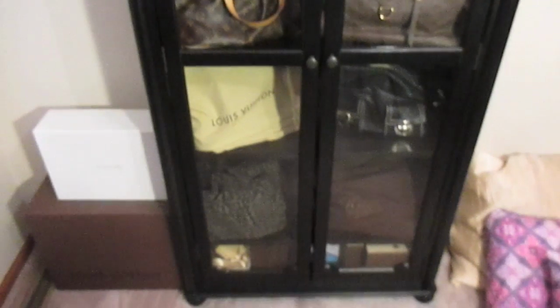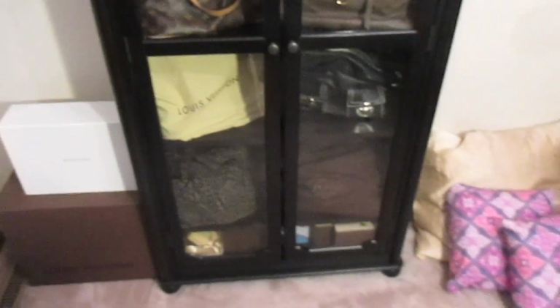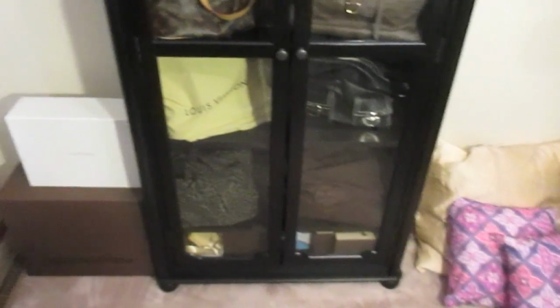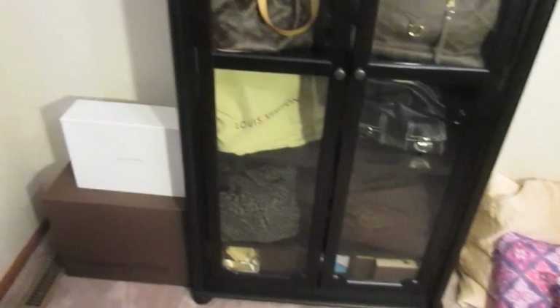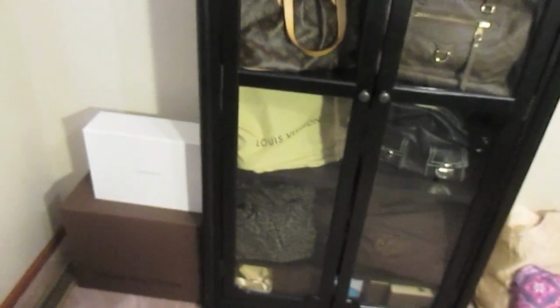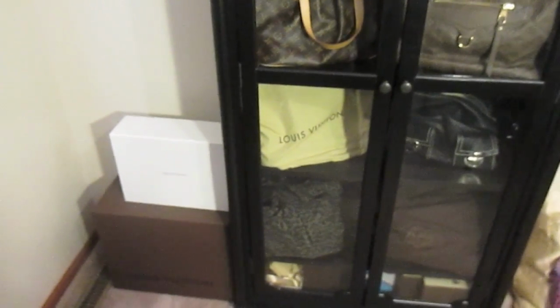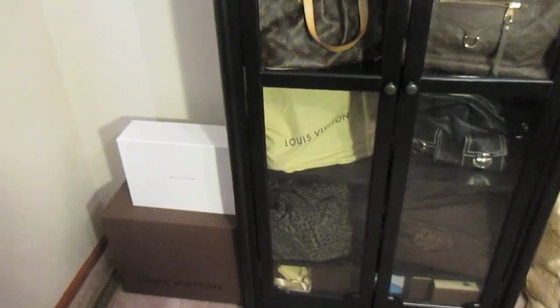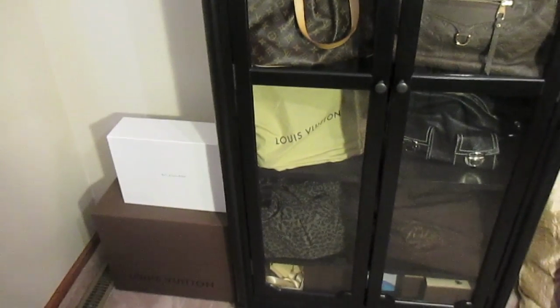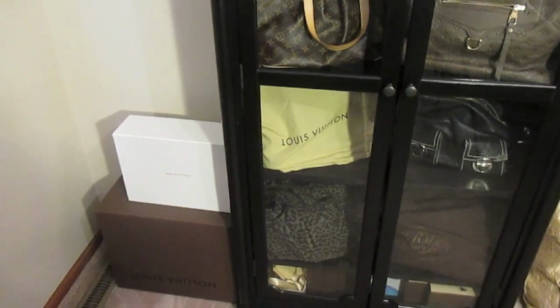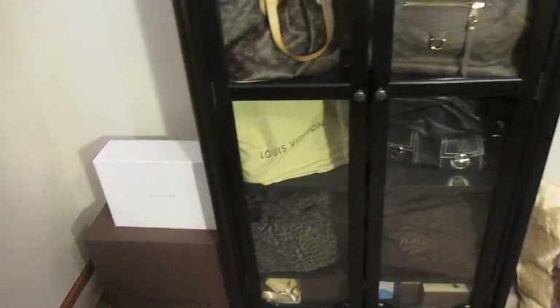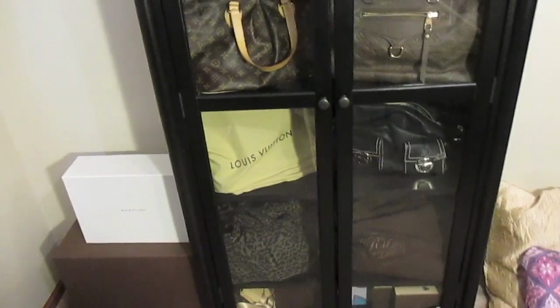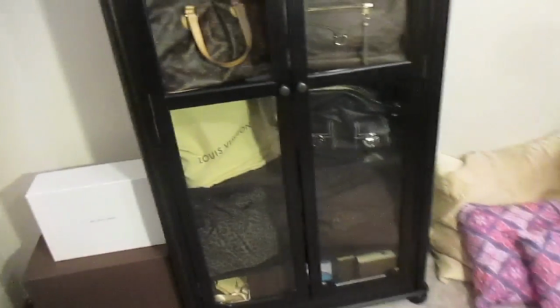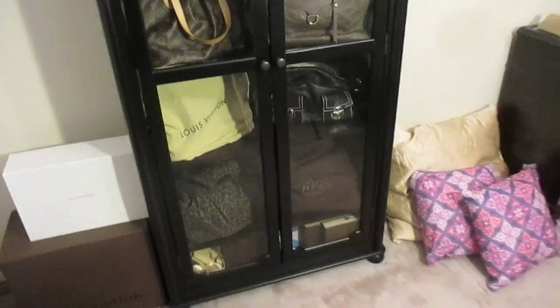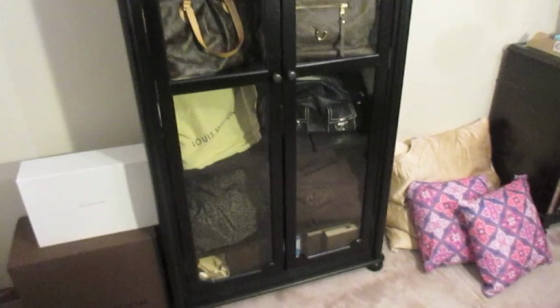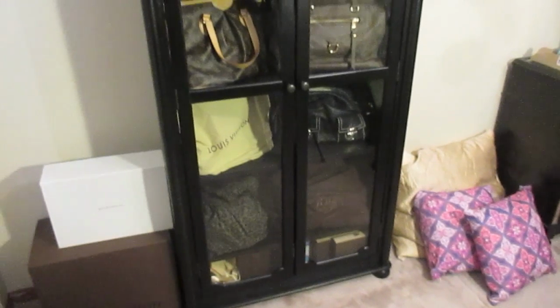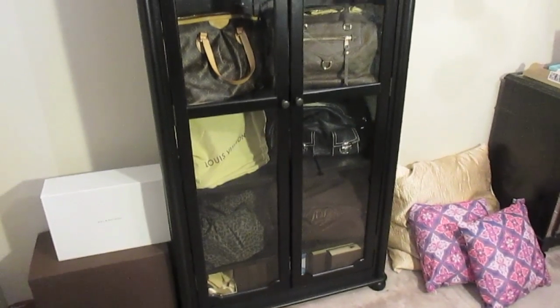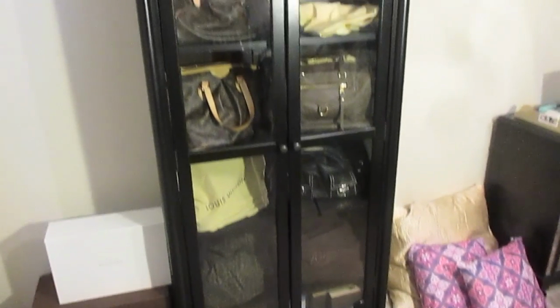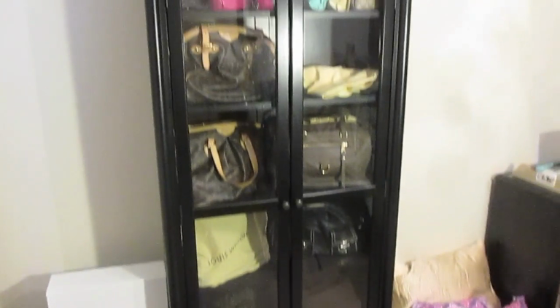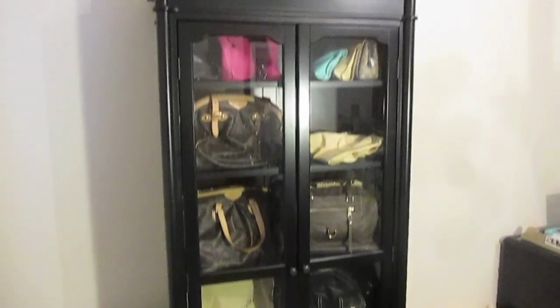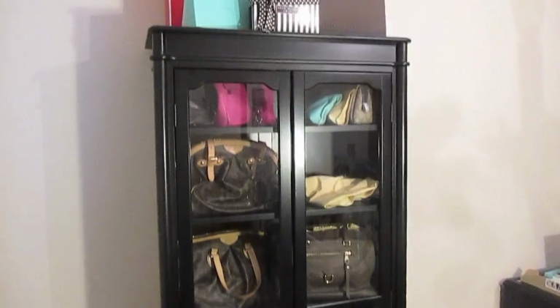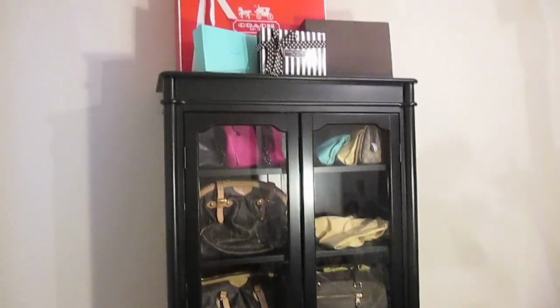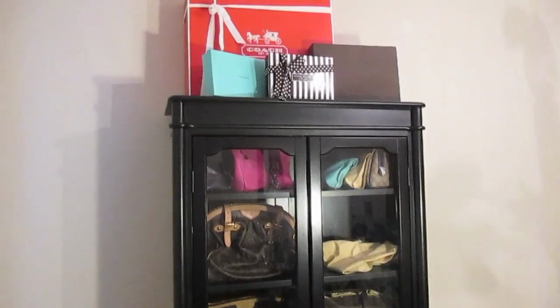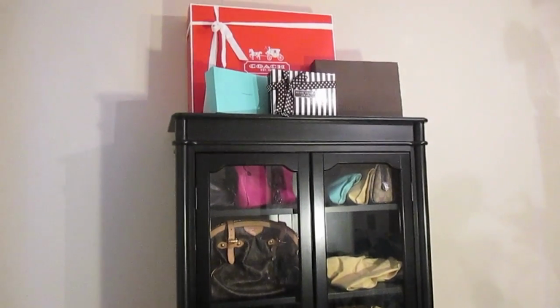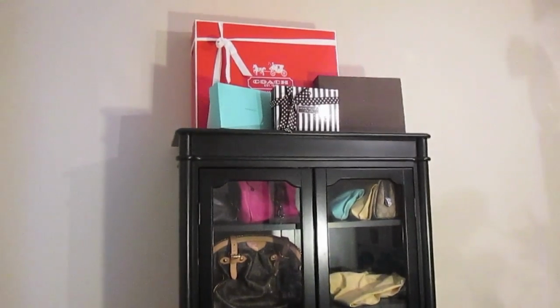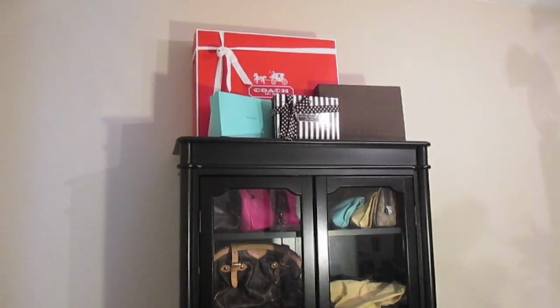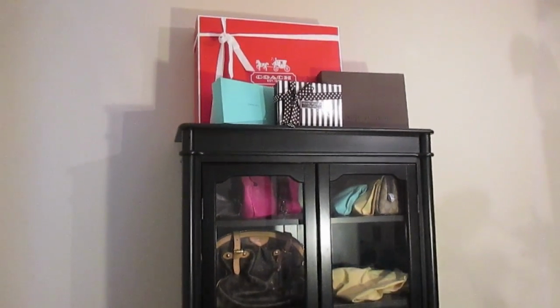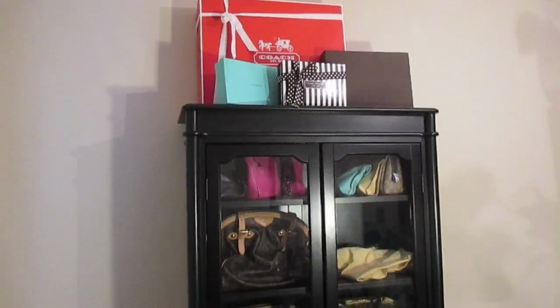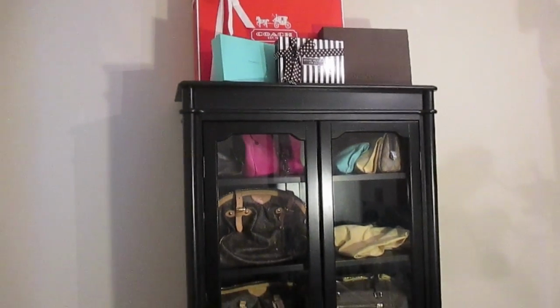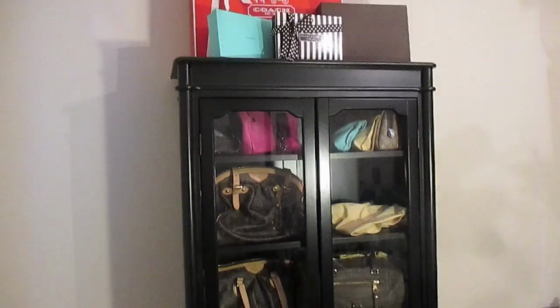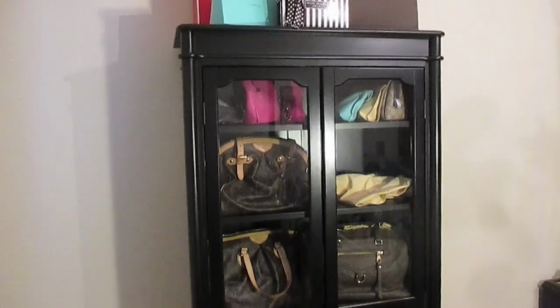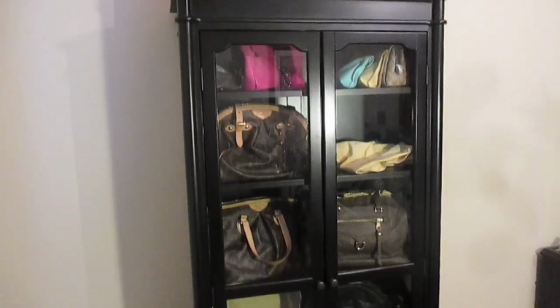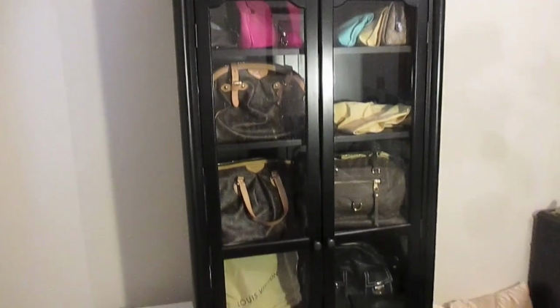The main part of the room that I wanted to show you guys — stepping around my tripod — is my purse cabinet. This is the Essex bookcase from Home Decorators Collection, and I really love it. It houses my collection really nicely.